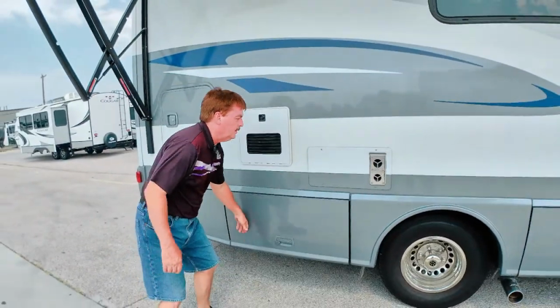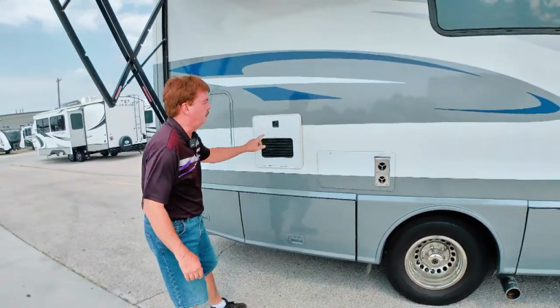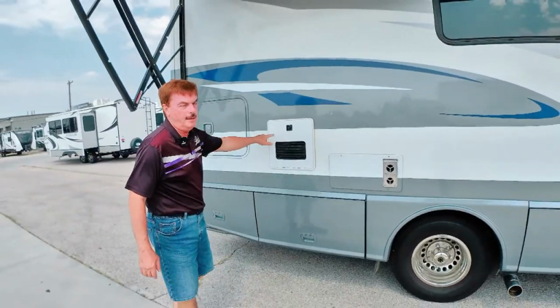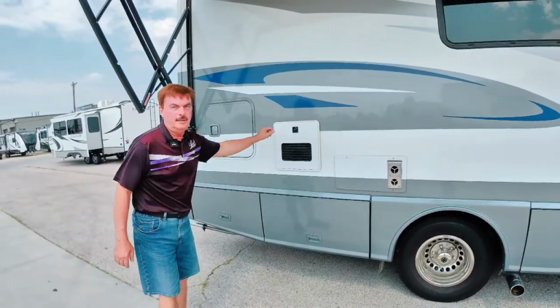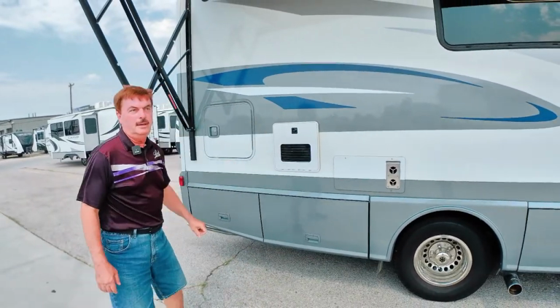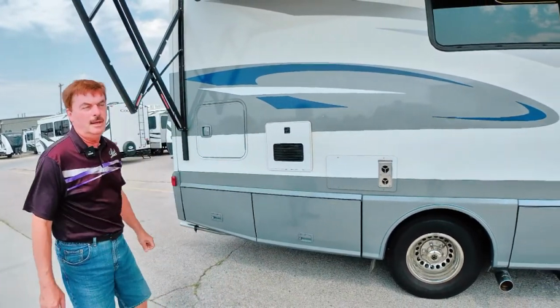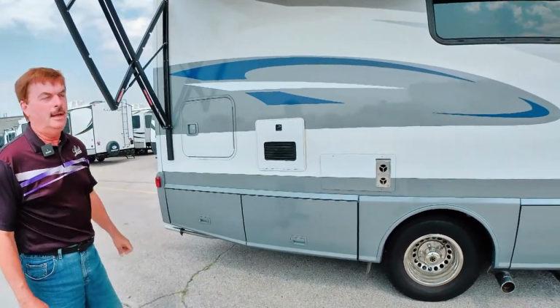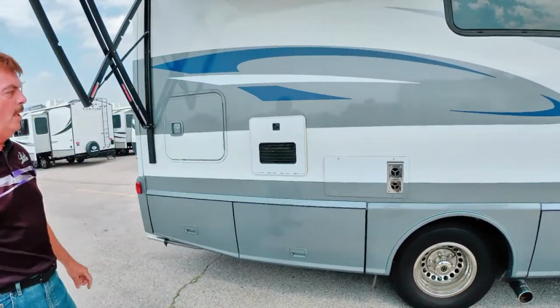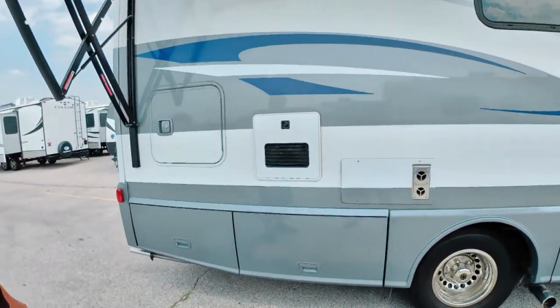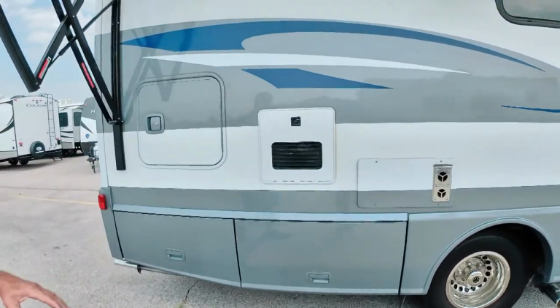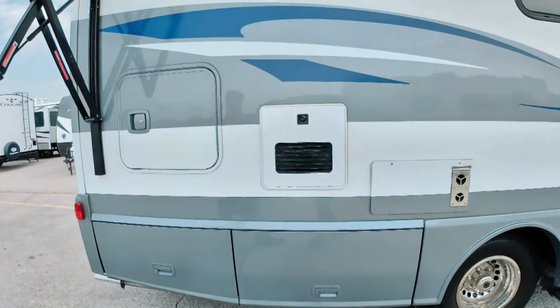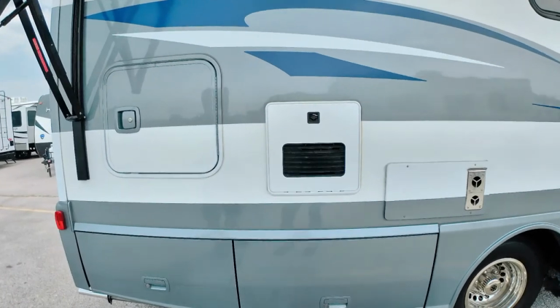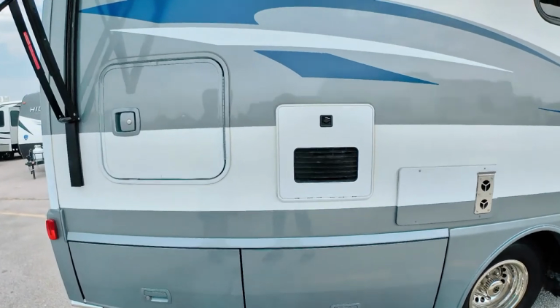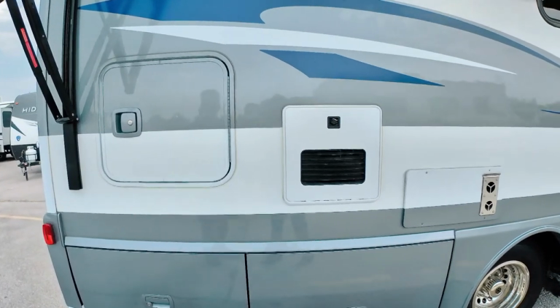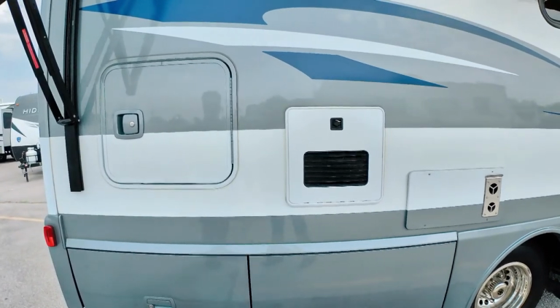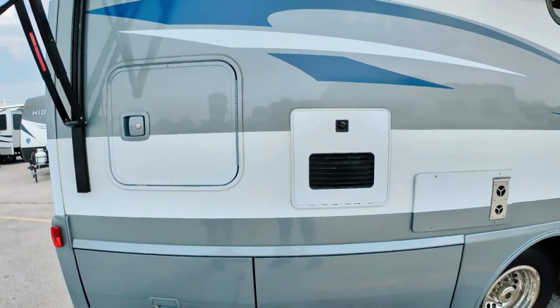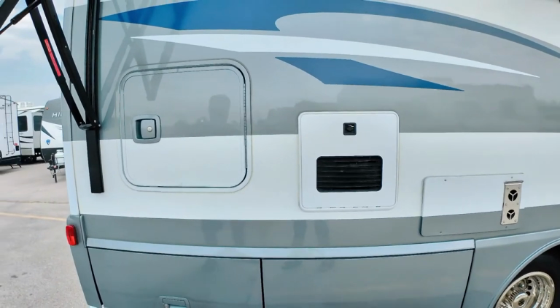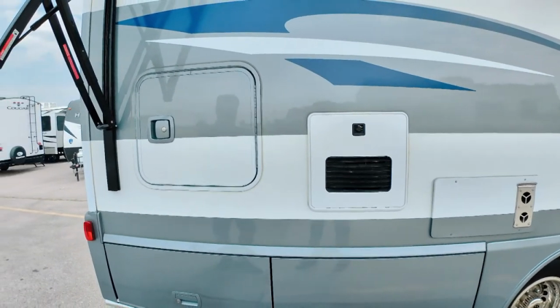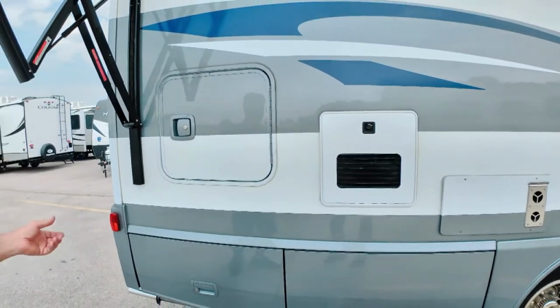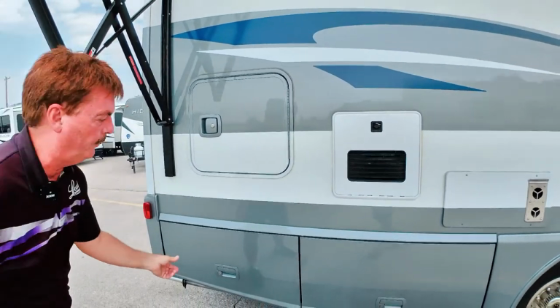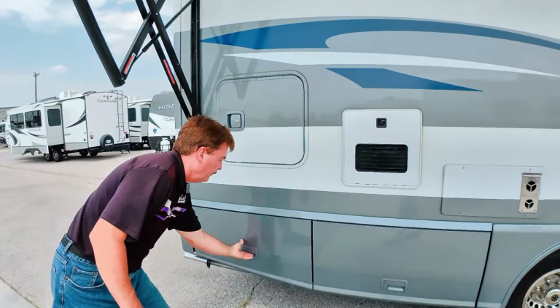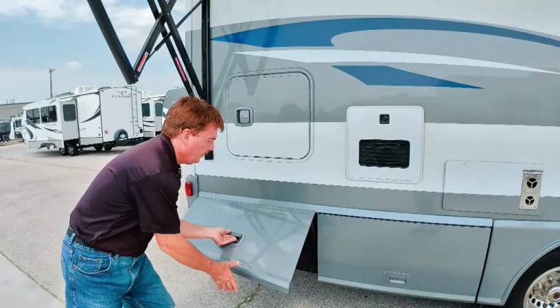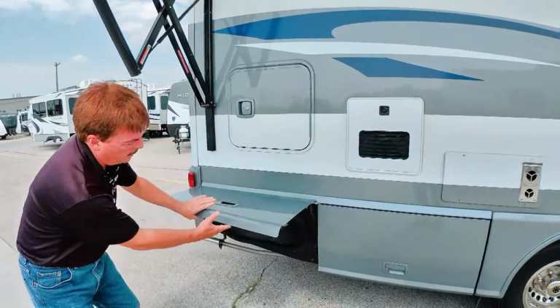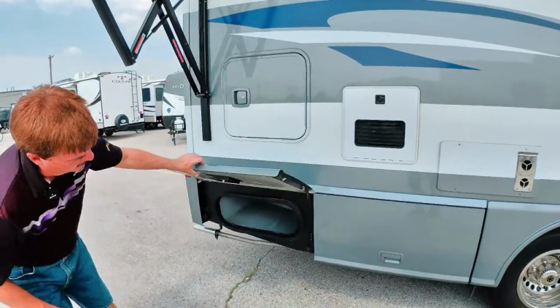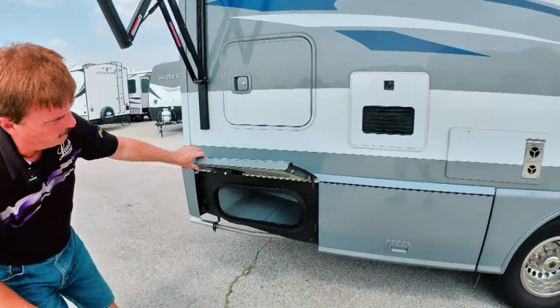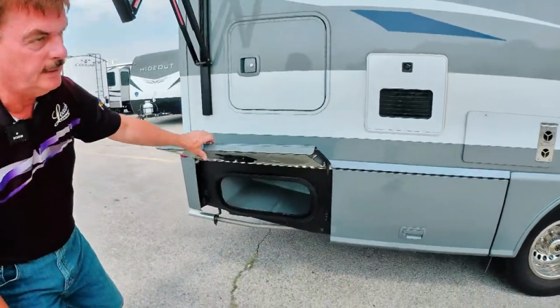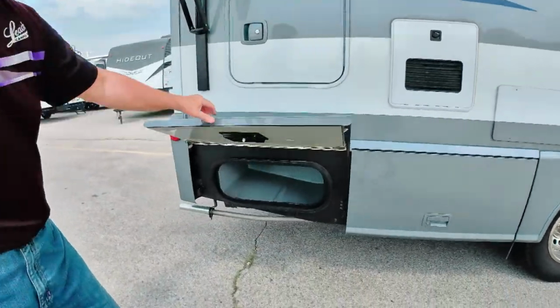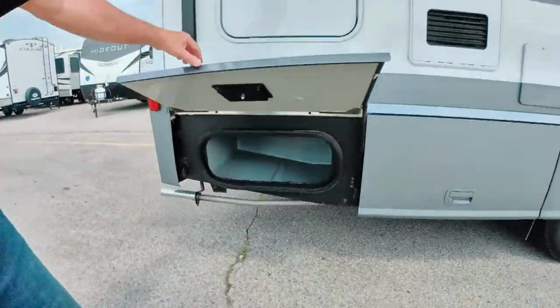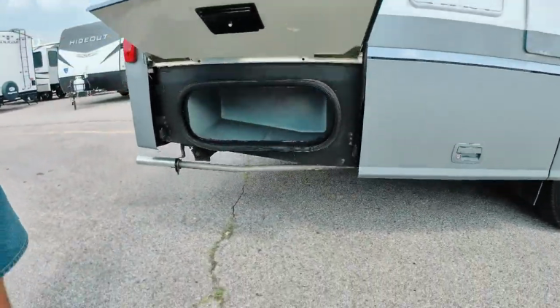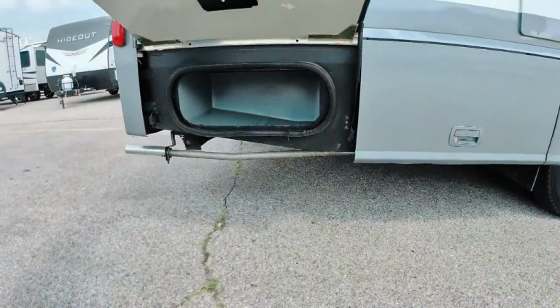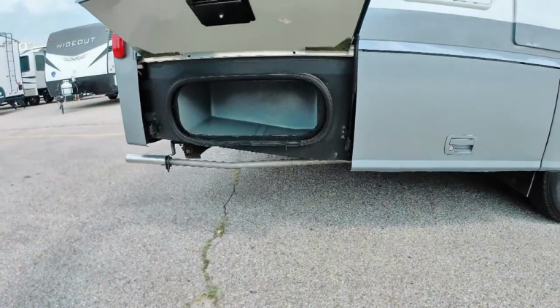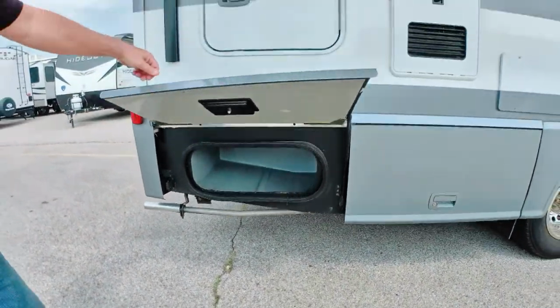This has the Truma water heater, so the only time you run out of hot water is actually when you run out of water. There's also a little storage that's nice to have in a small C-Class Motorhome.